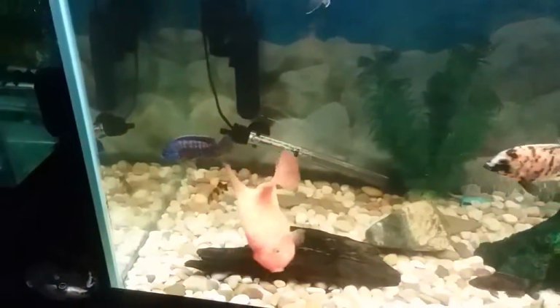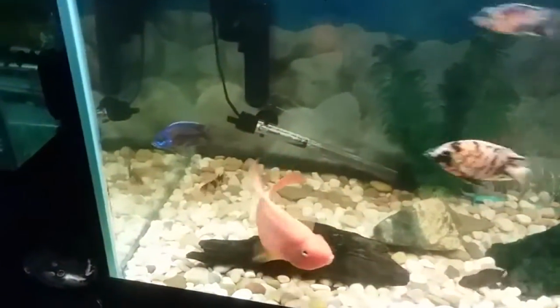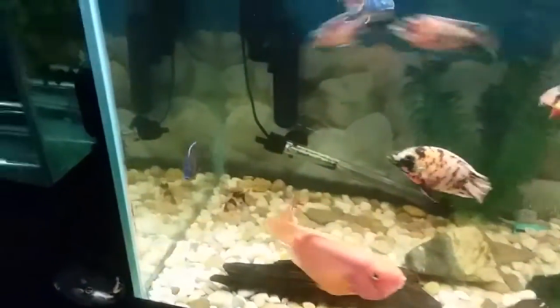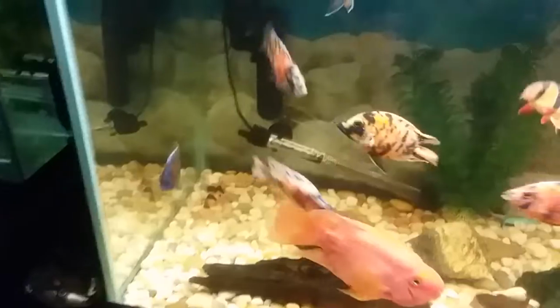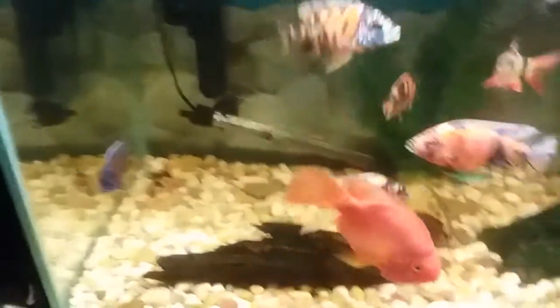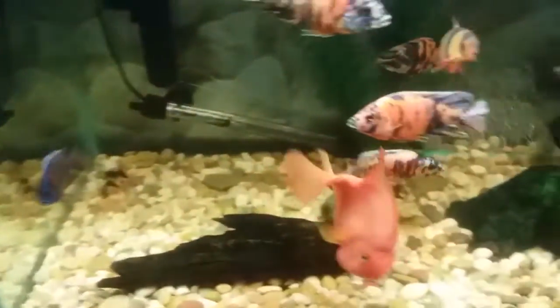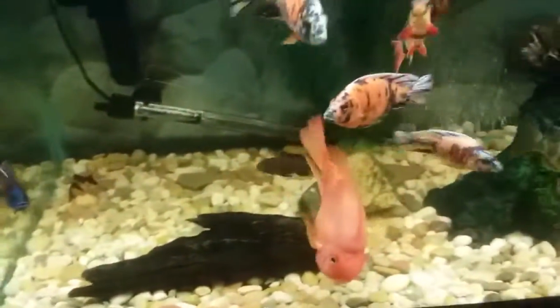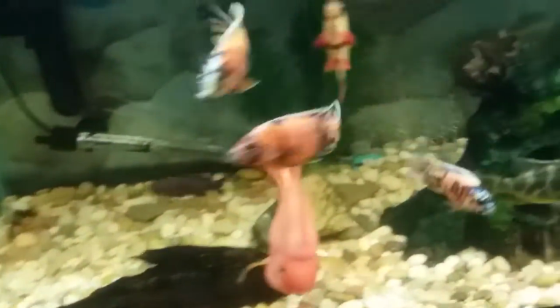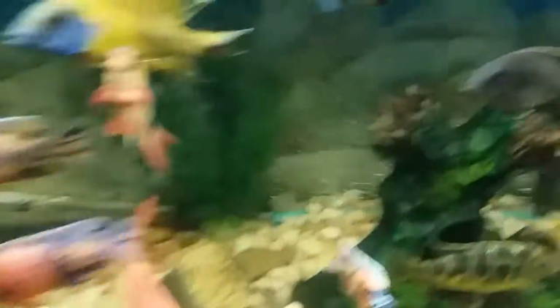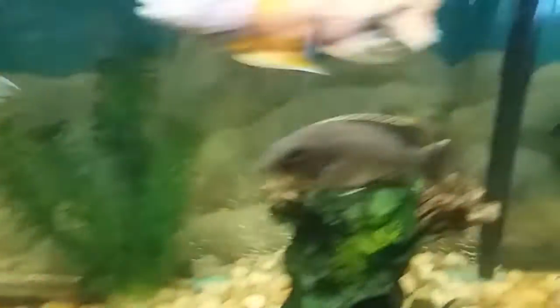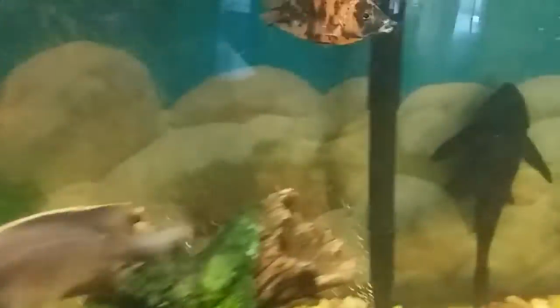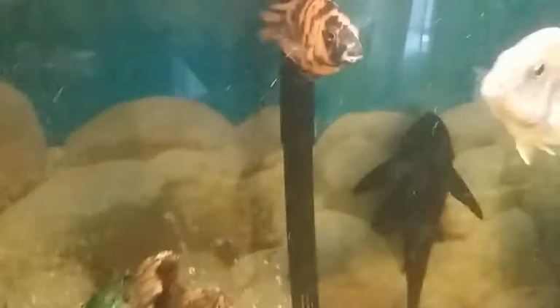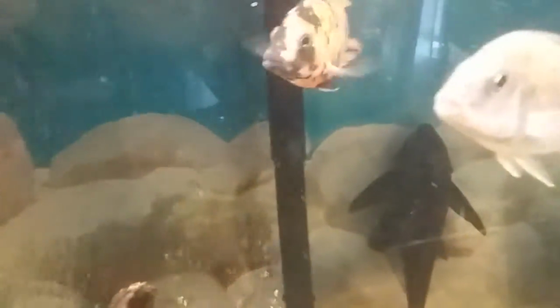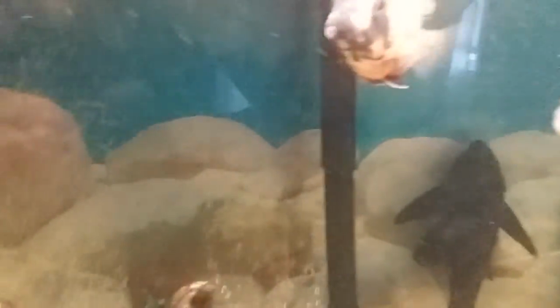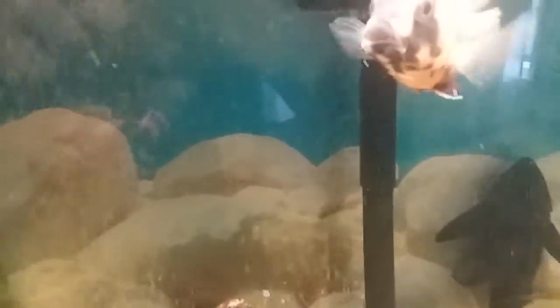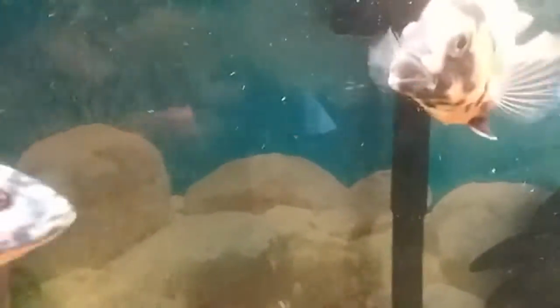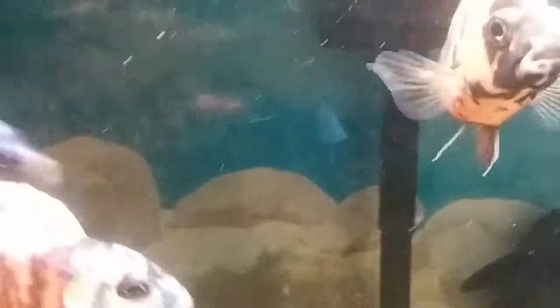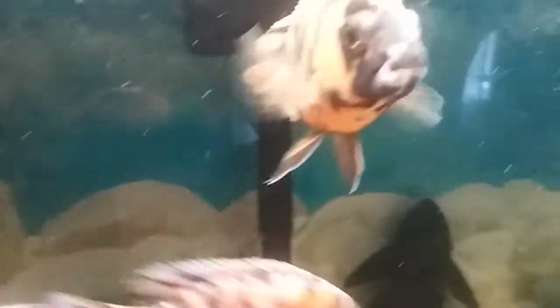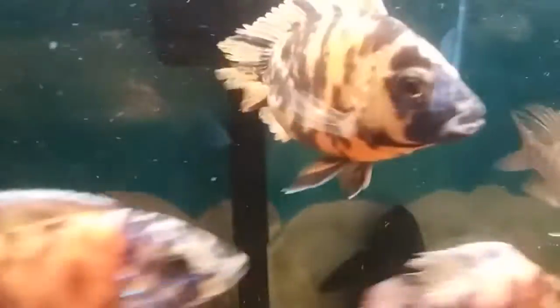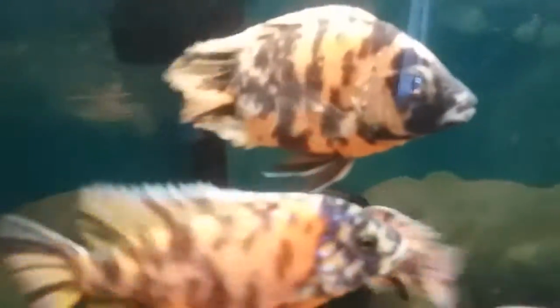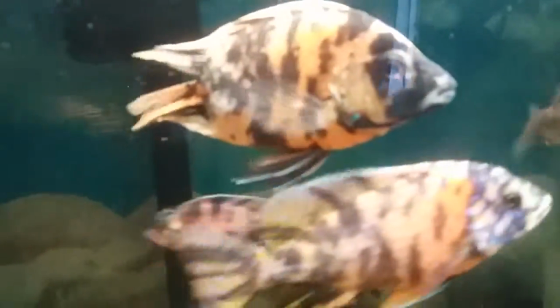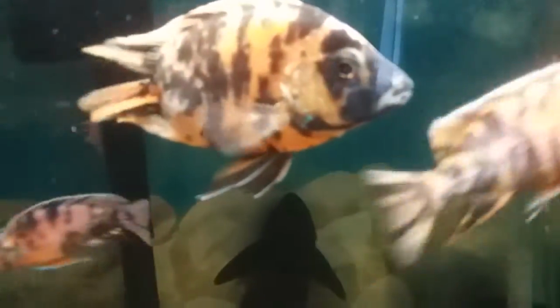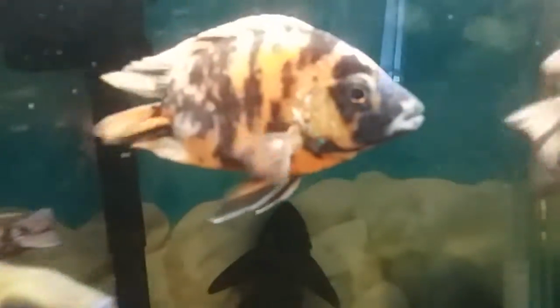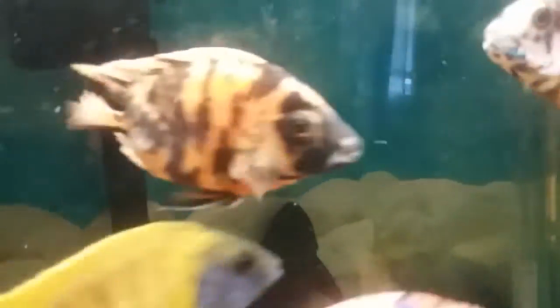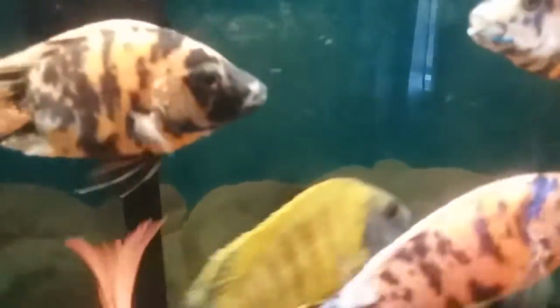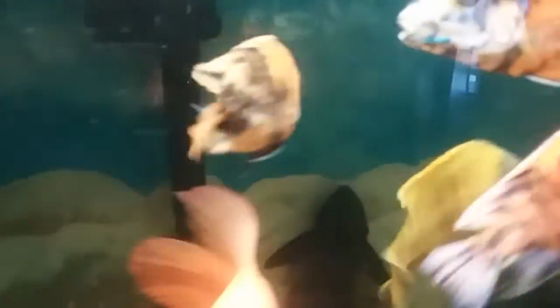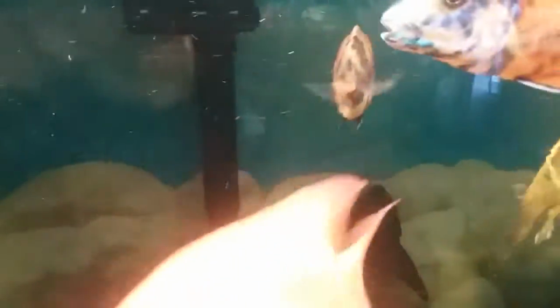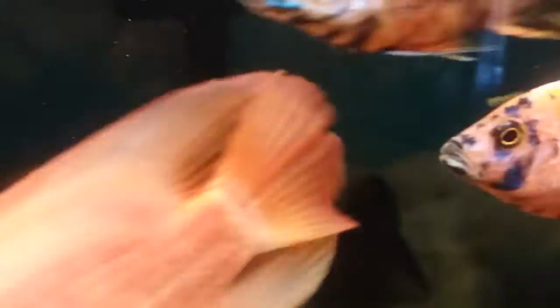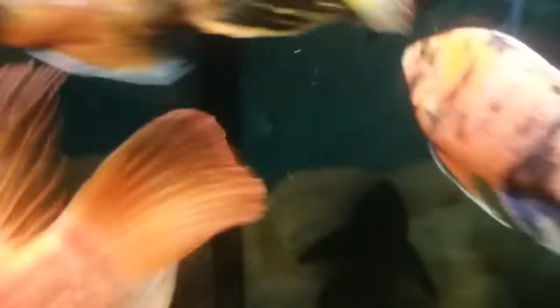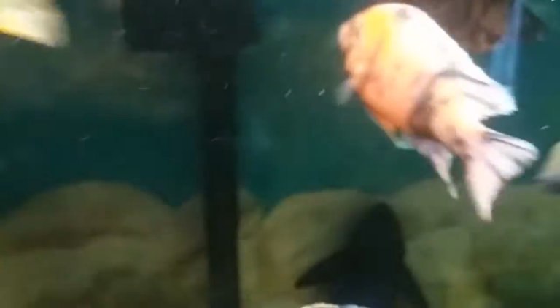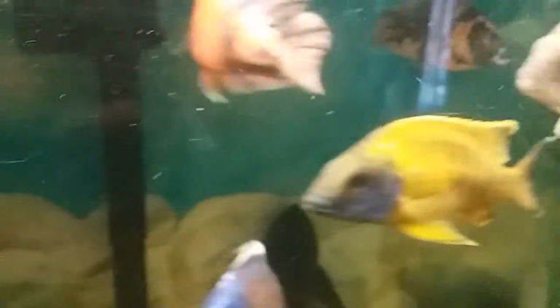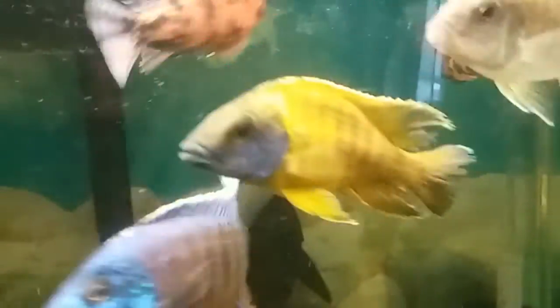I've still got the little handicapped guy in there — there he is, he's still doing well and he's way bigger than the other ones. I wish he wasn't handicapped, he would be huge.